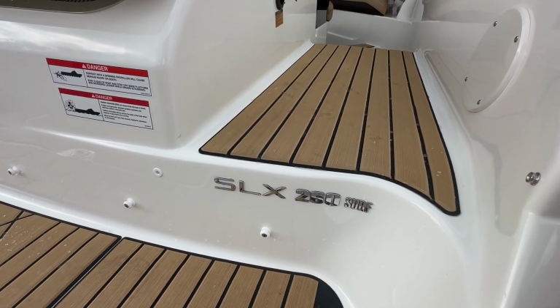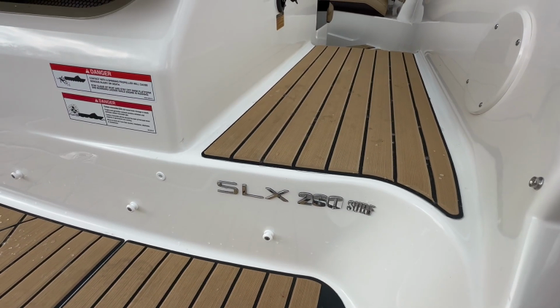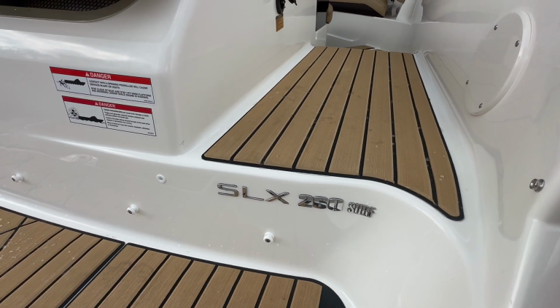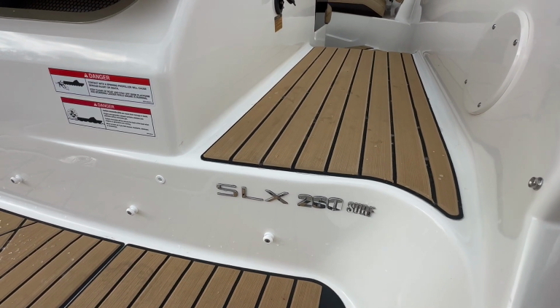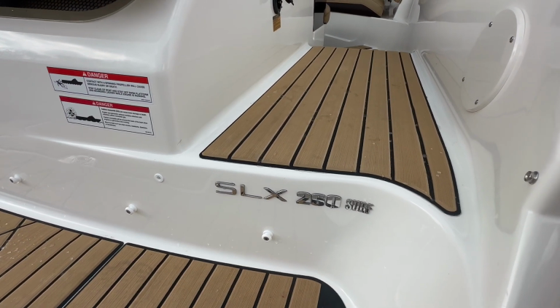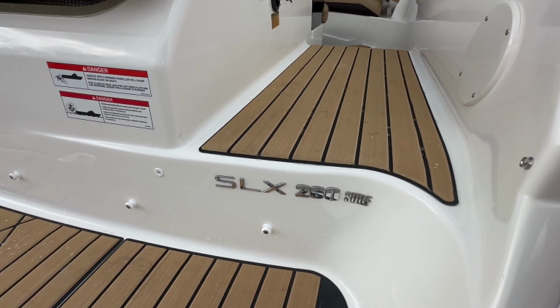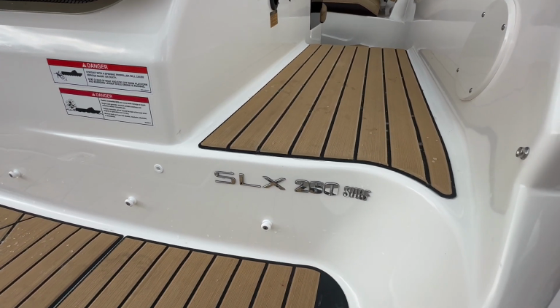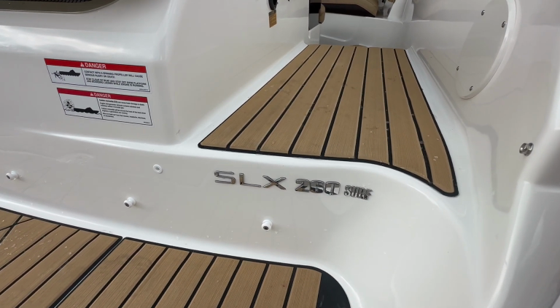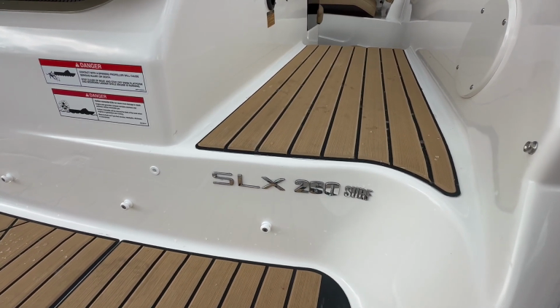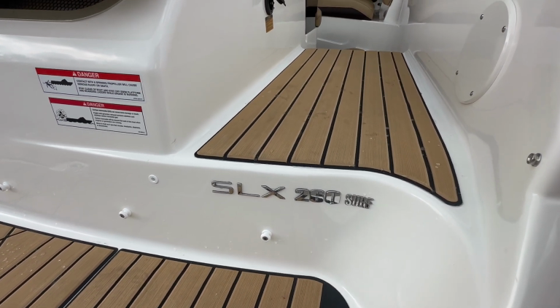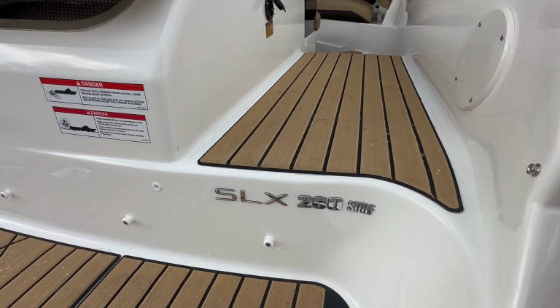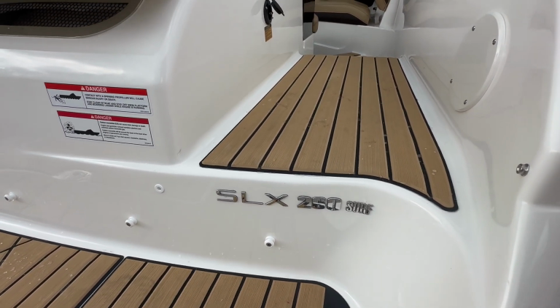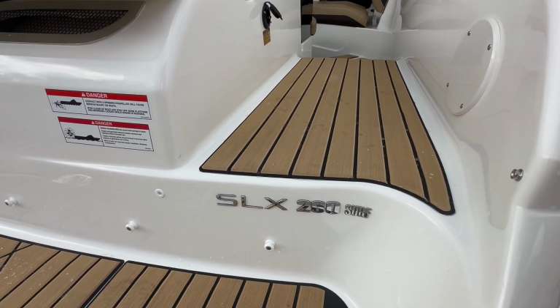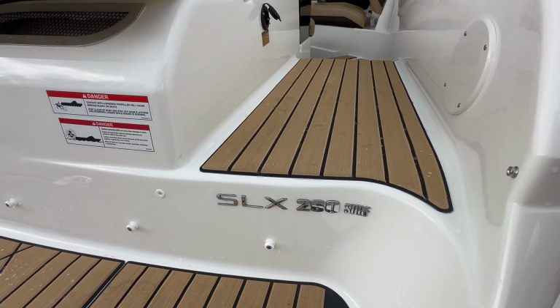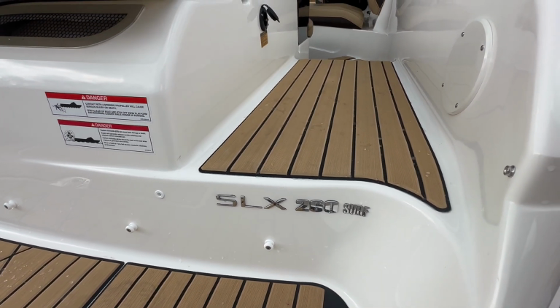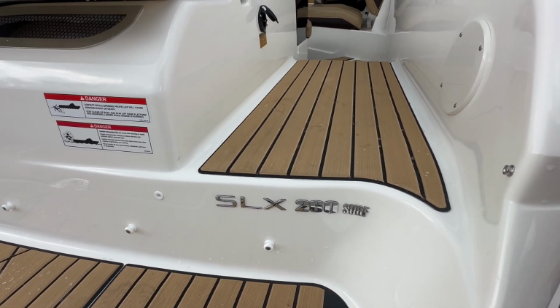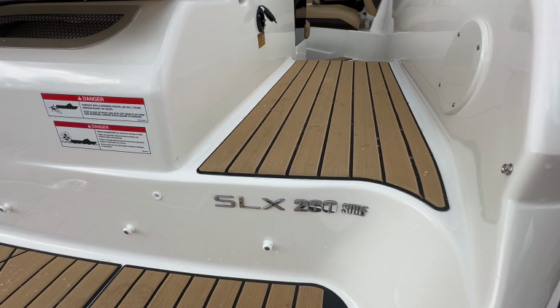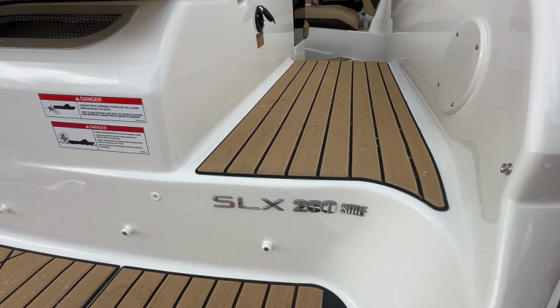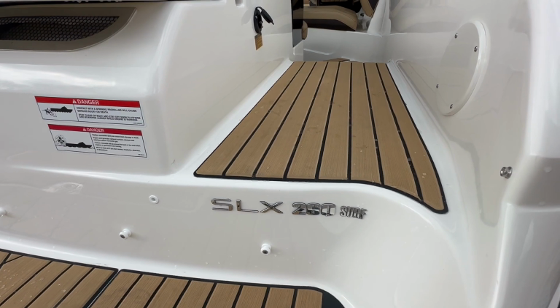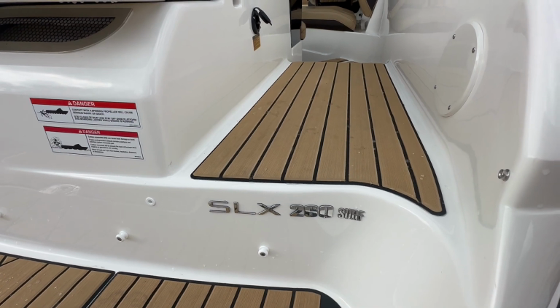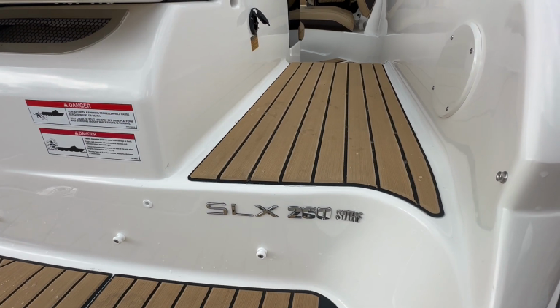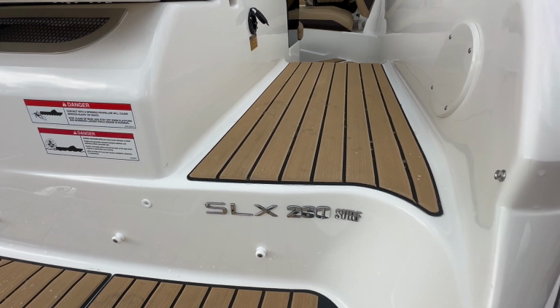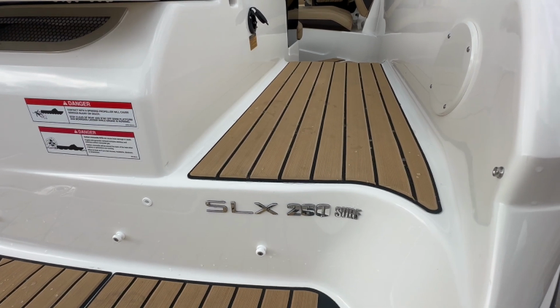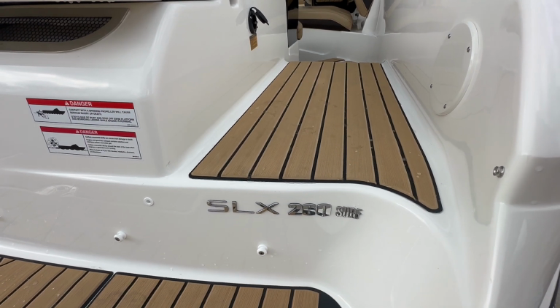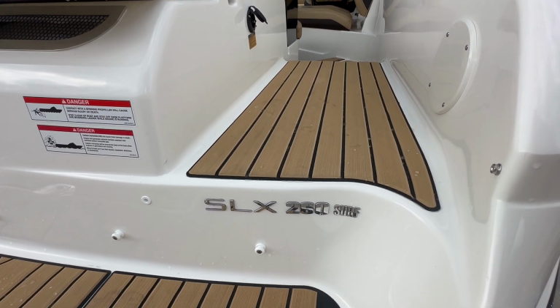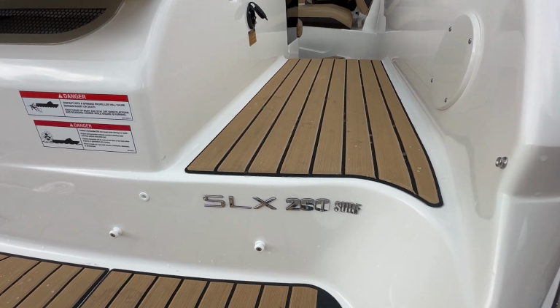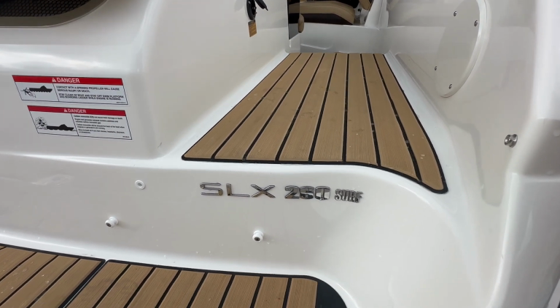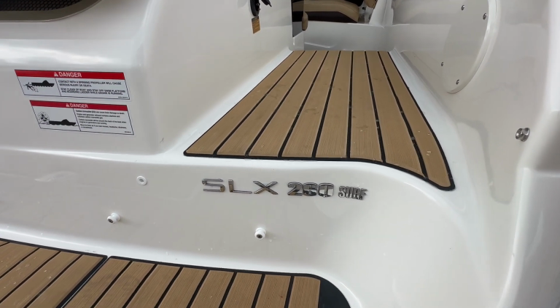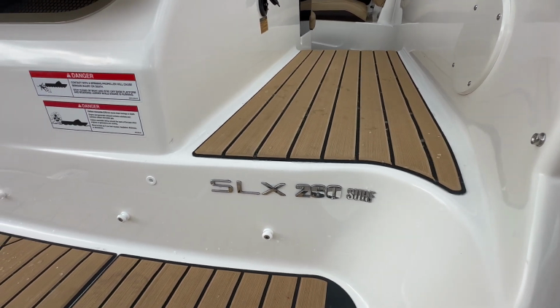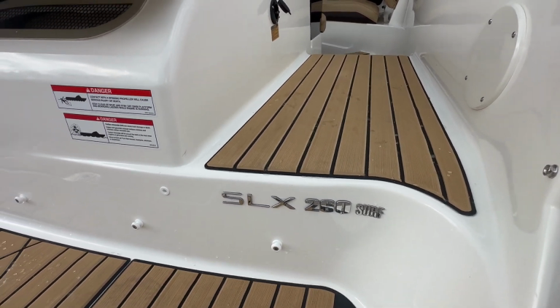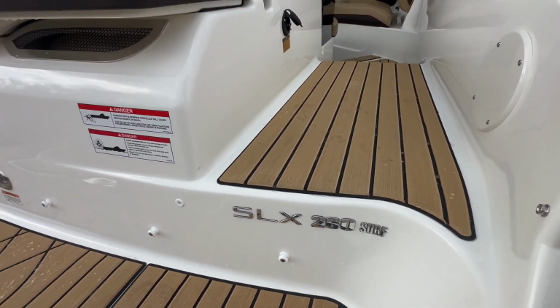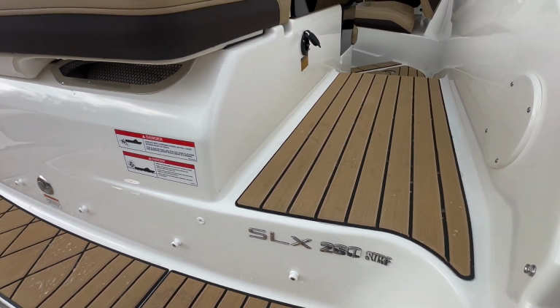Hello, this is Lucas with MarineMax, Lake of the Ozarks. The beautiful boat I'm about to show you is the new 2024 C-Ray SLX 260 Surf.